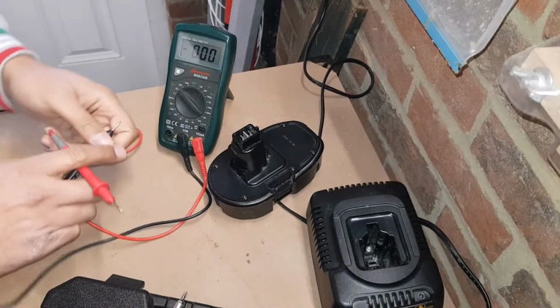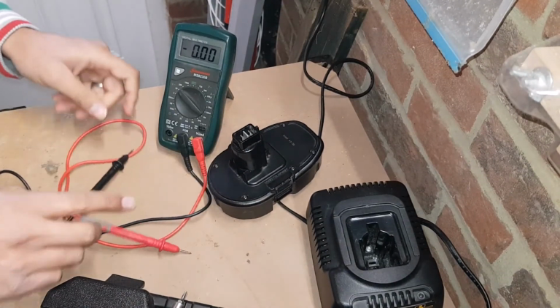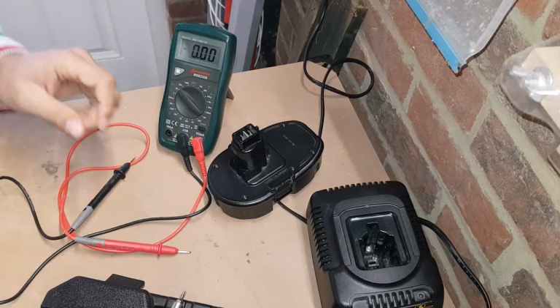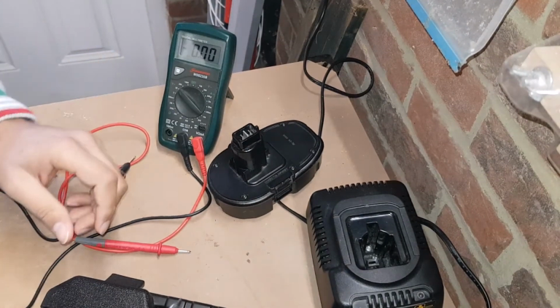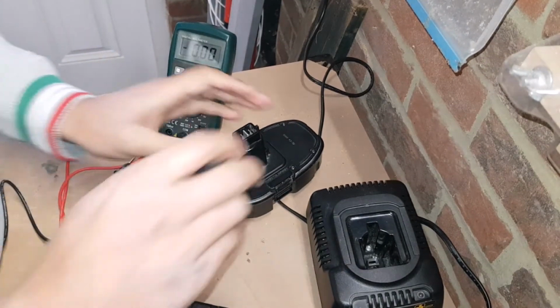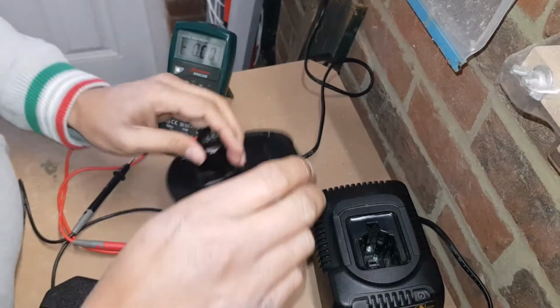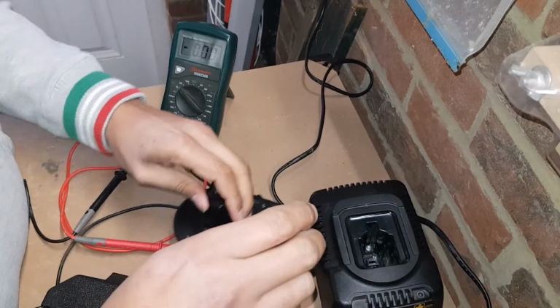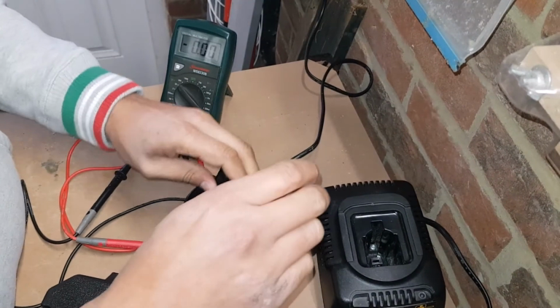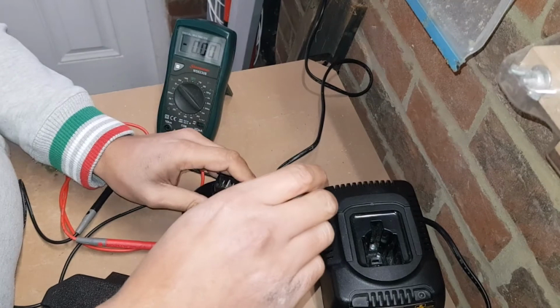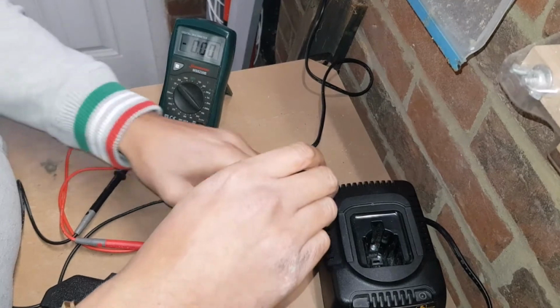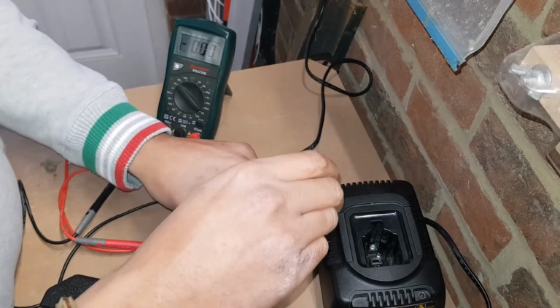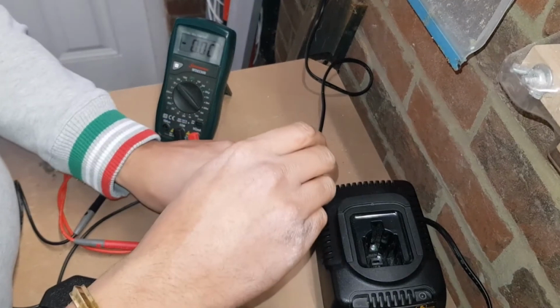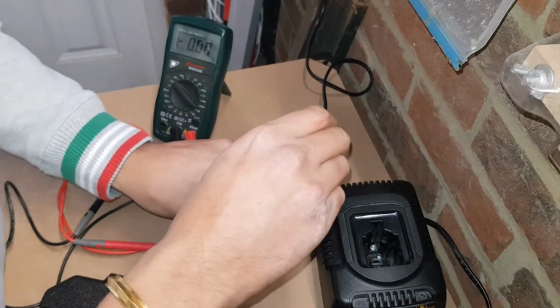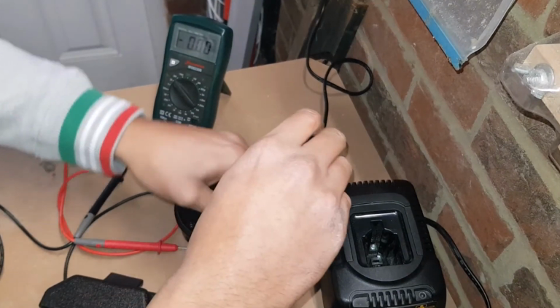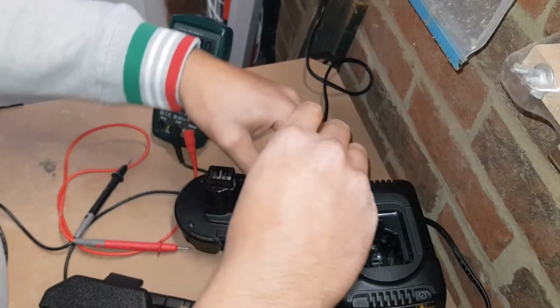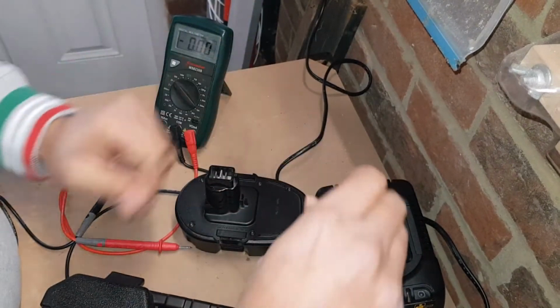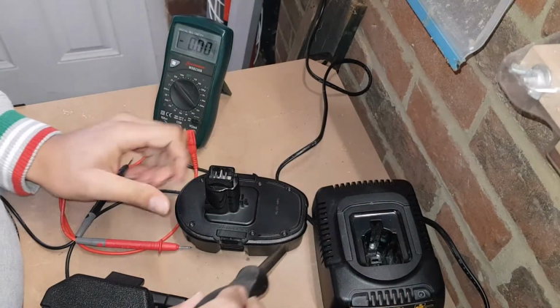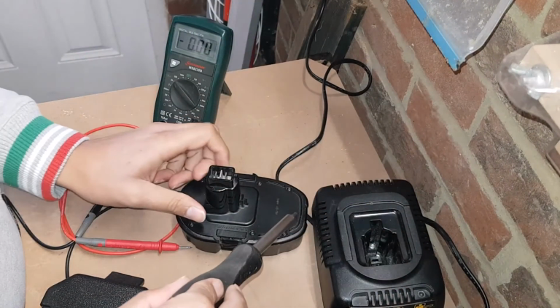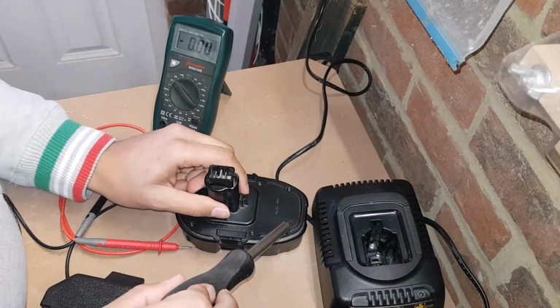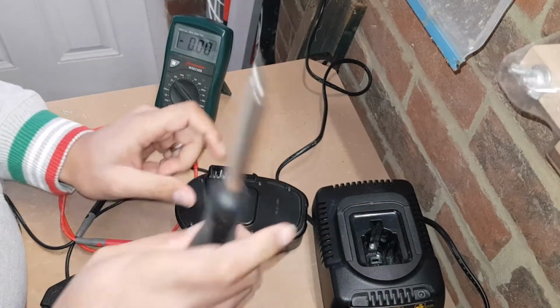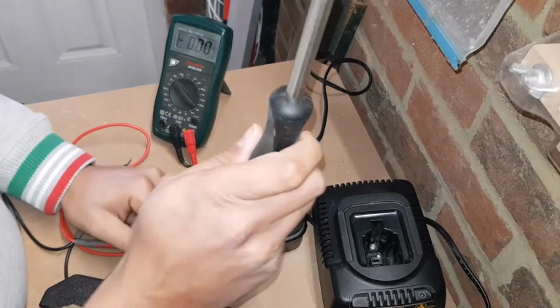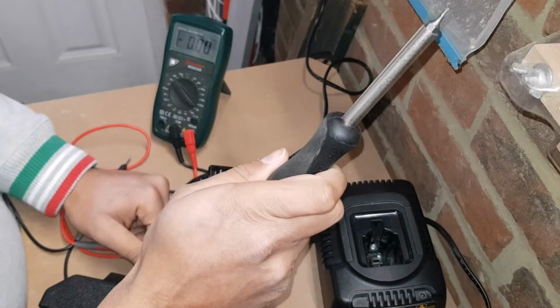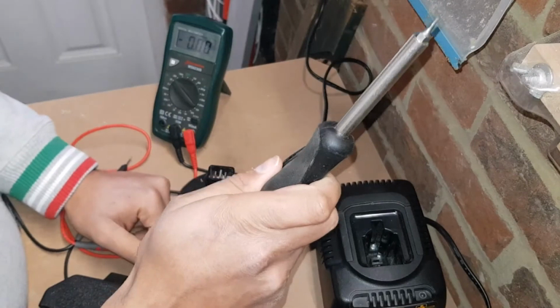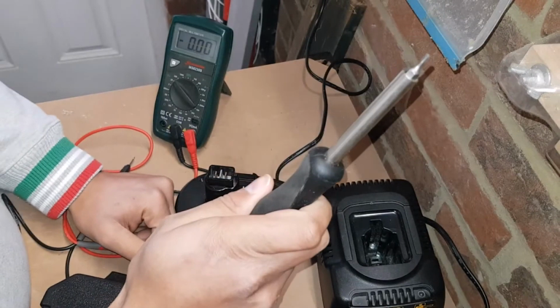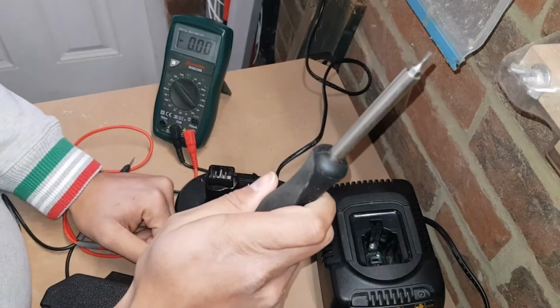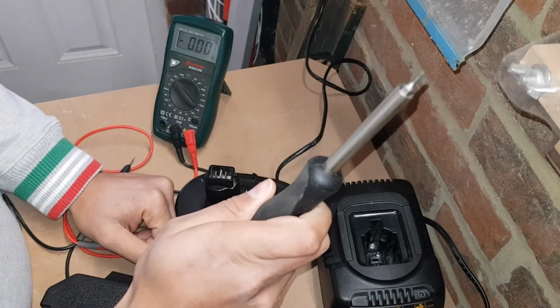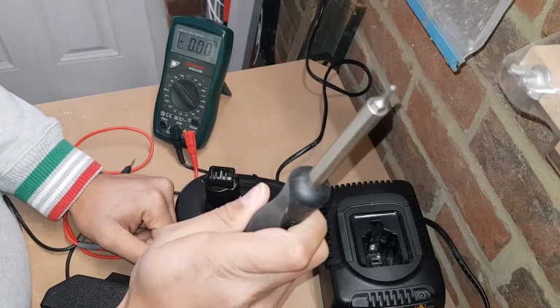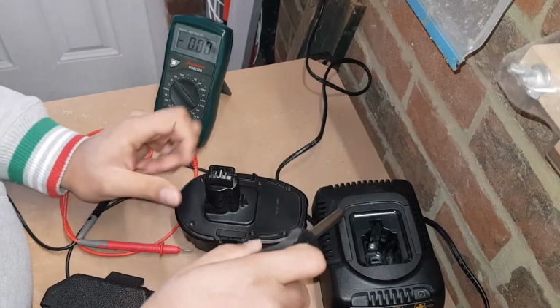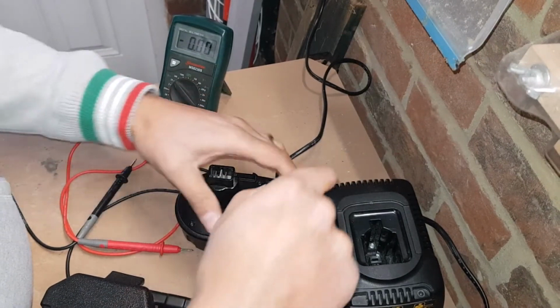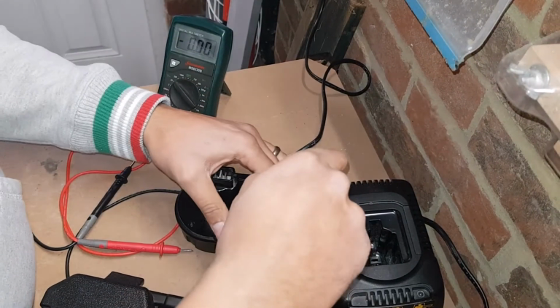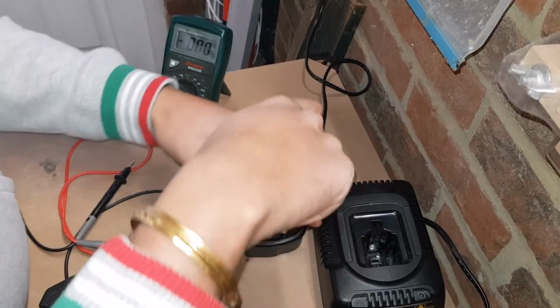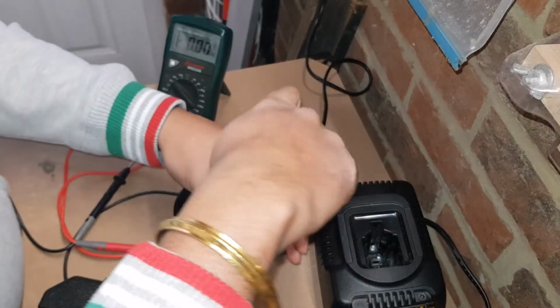So what we're going to do is just open it up and actually have a look at what's going on. Are we able to see anything that's obvious in regards to the heating element? I'm using a T10 bit and I'm just going to quickly open this up.